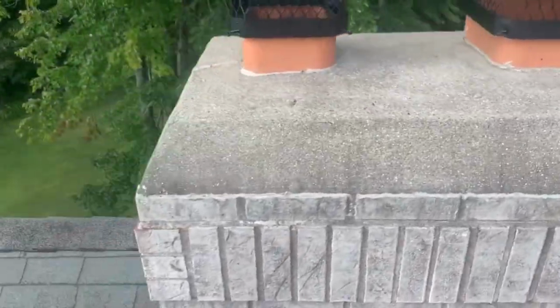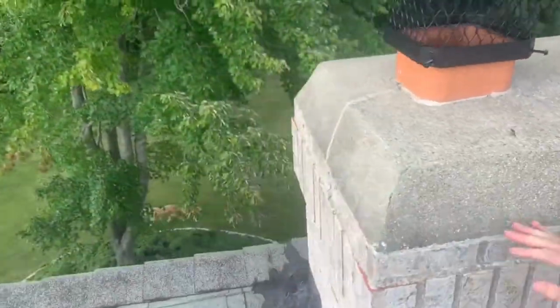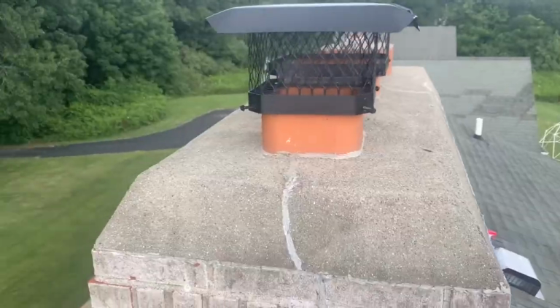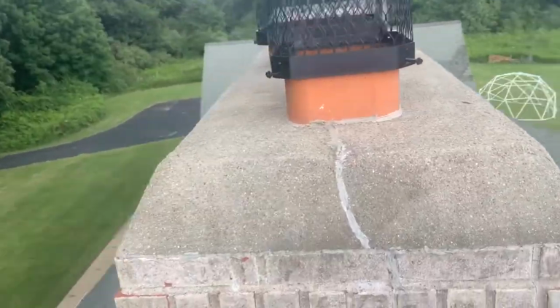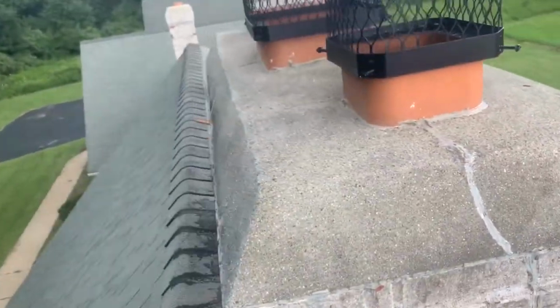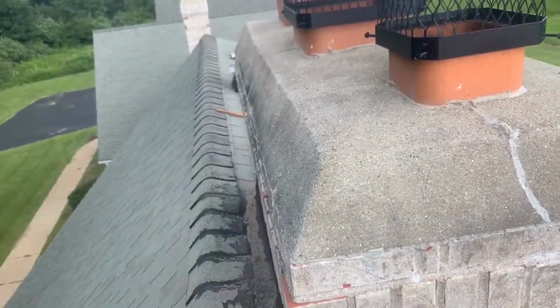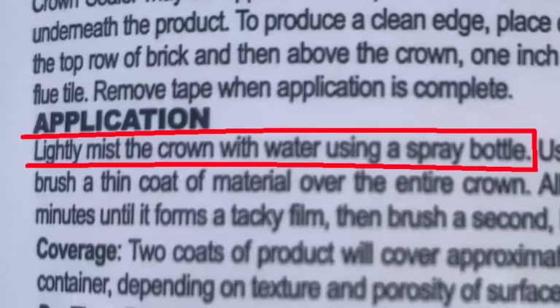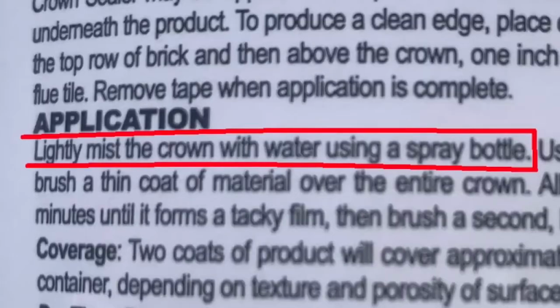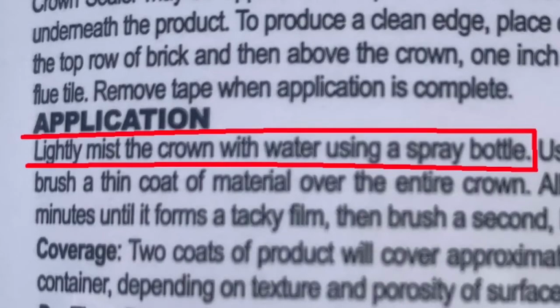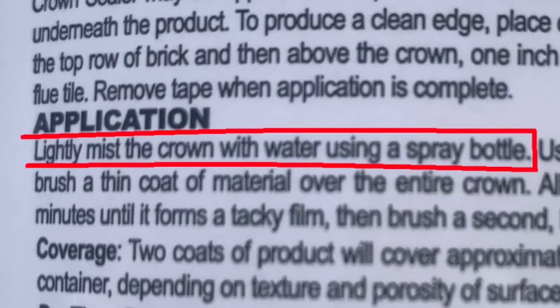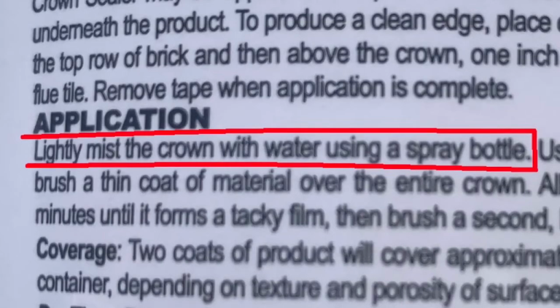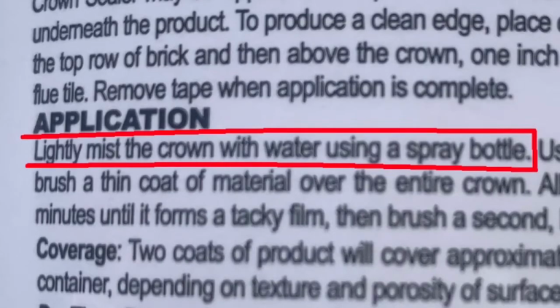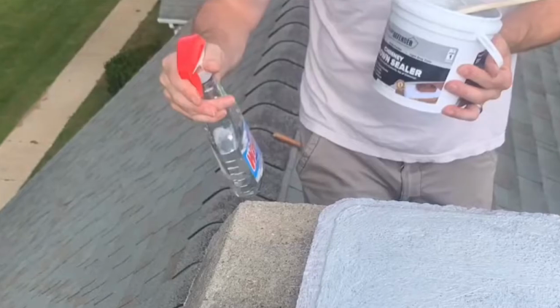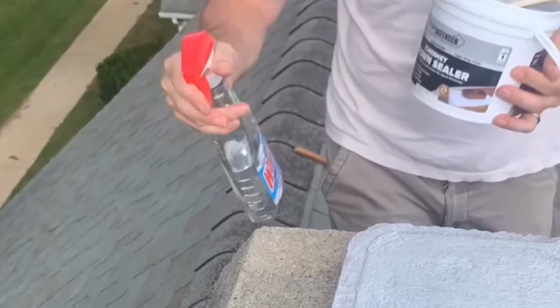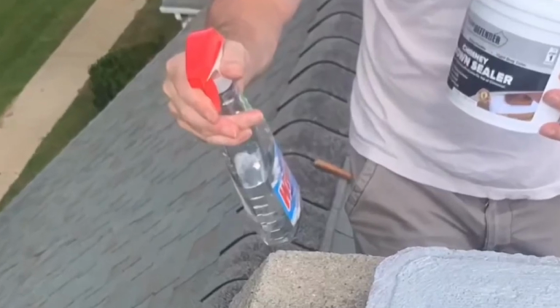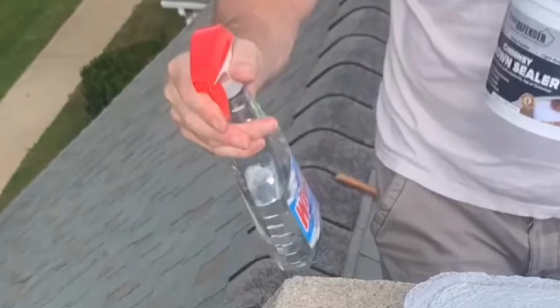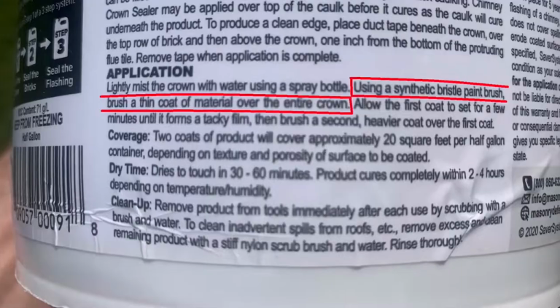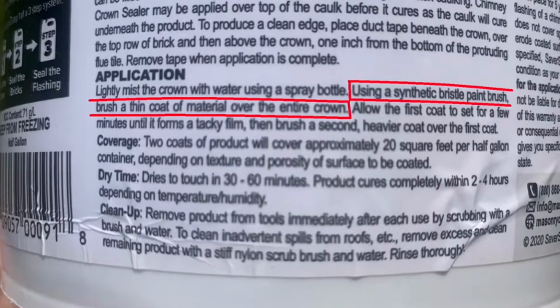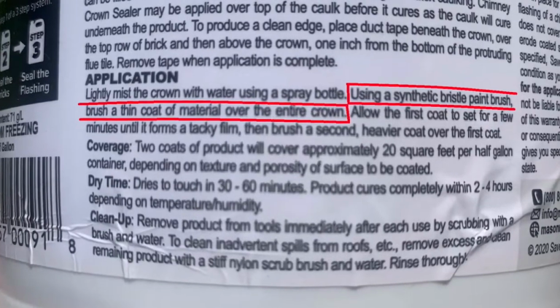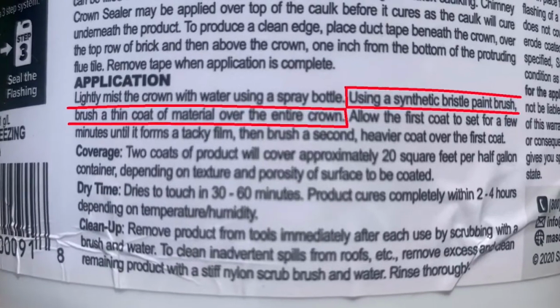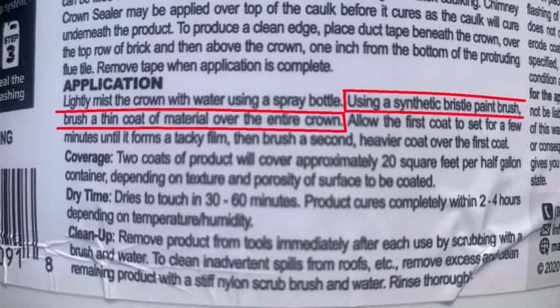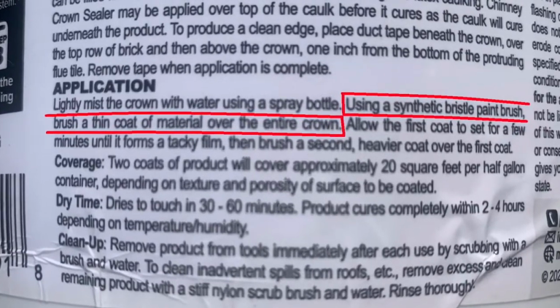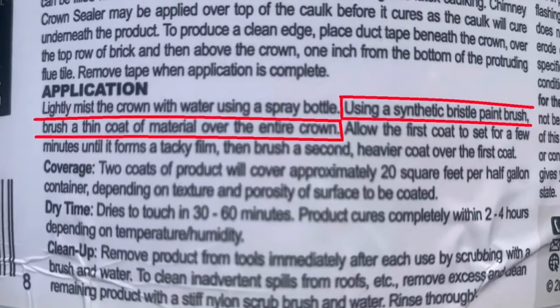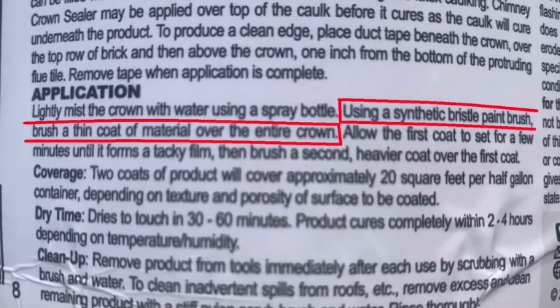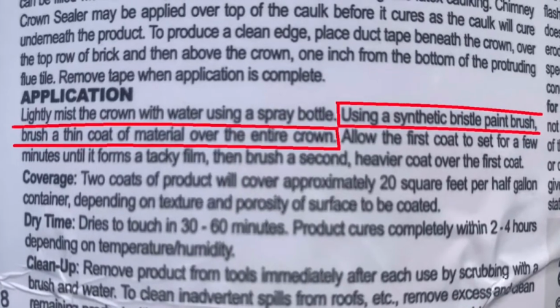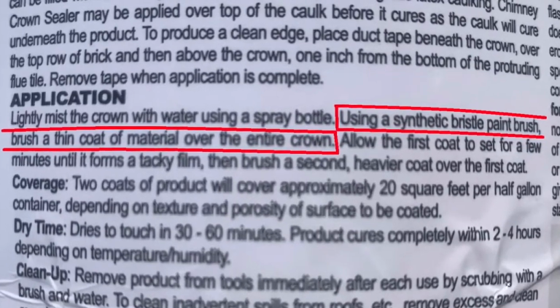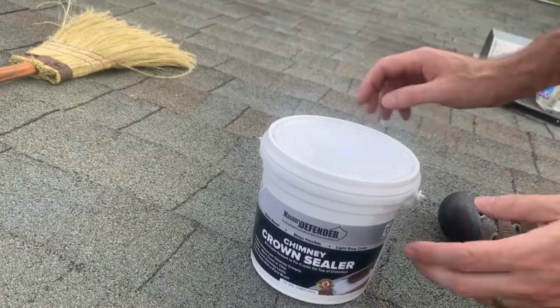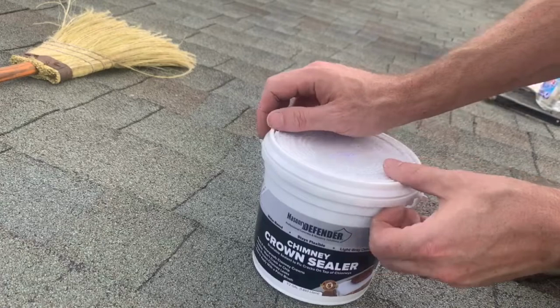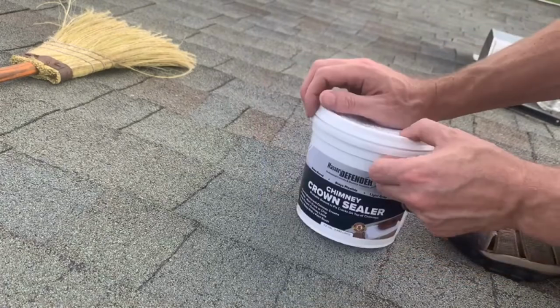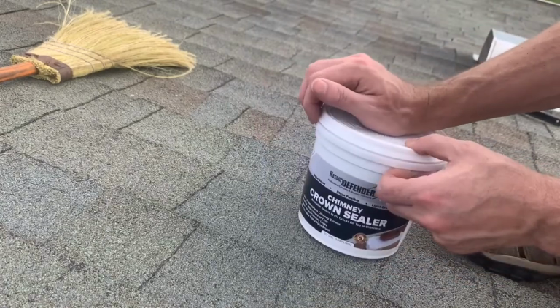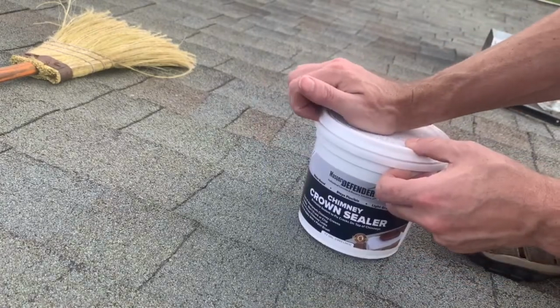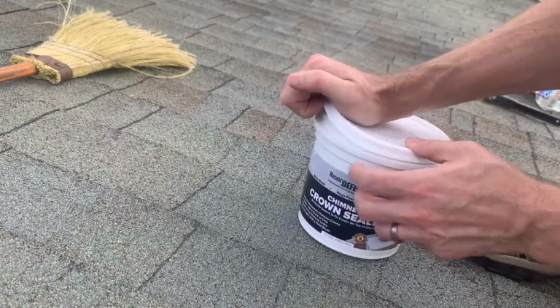Next, it's time for application. Lightly mist the crown with water using a spray bottle. Now, apply a thin coat using a synthetic paint brush. So, let's open this stuff up and check it out.